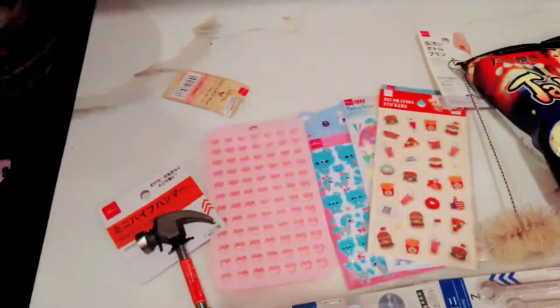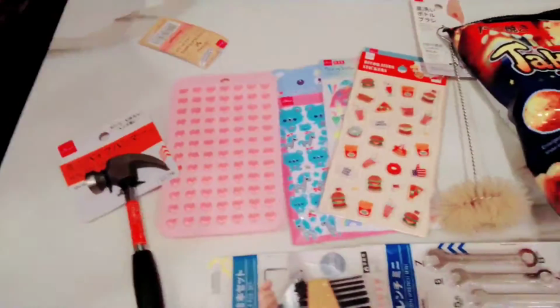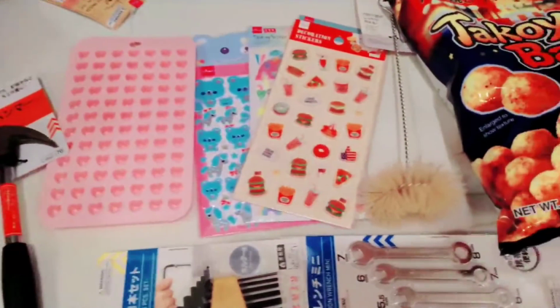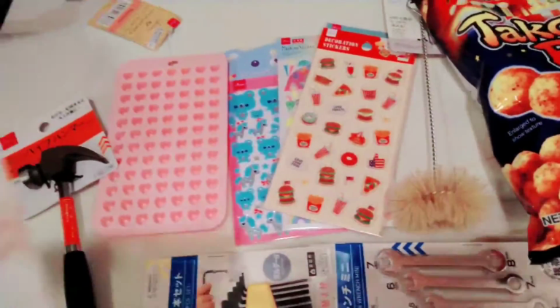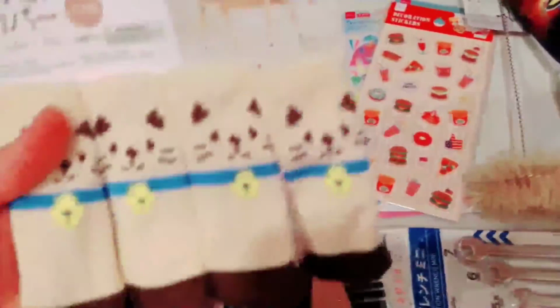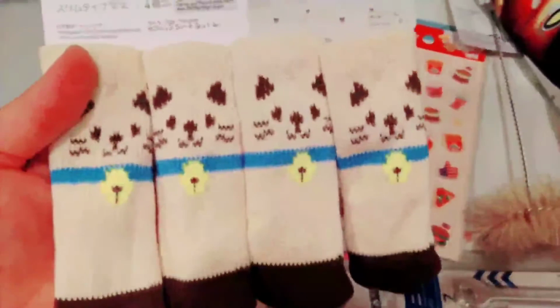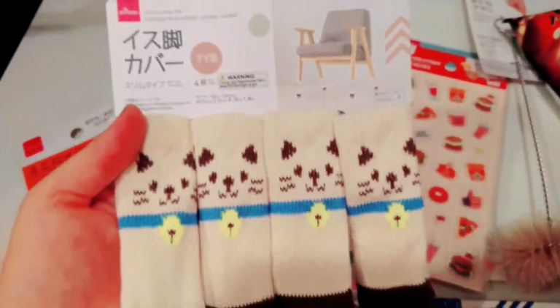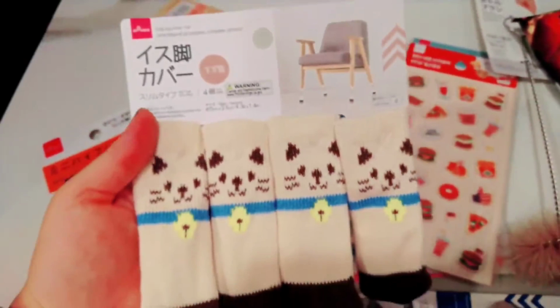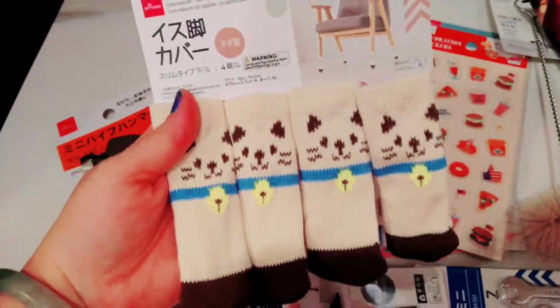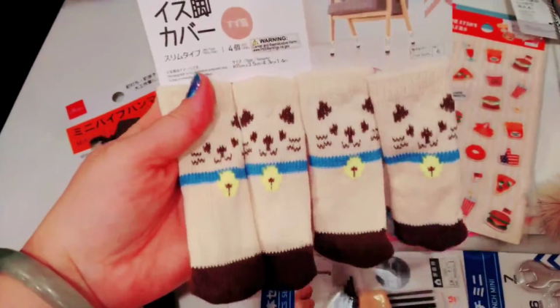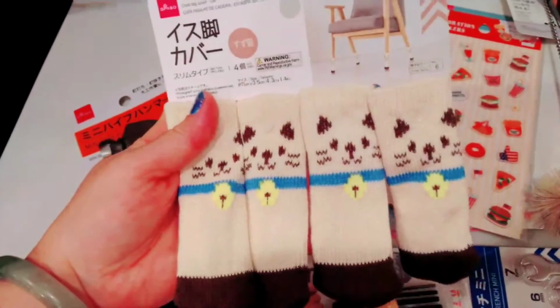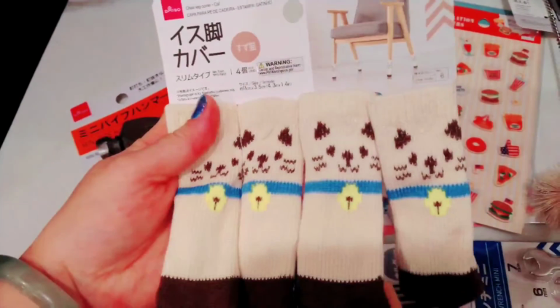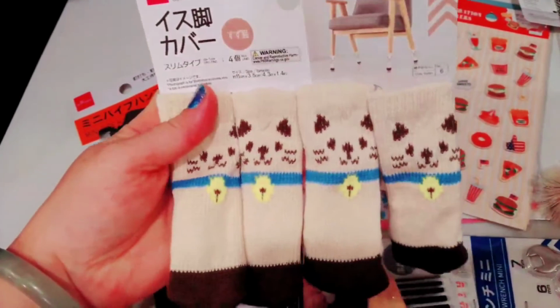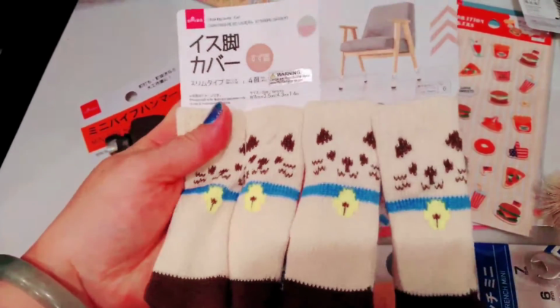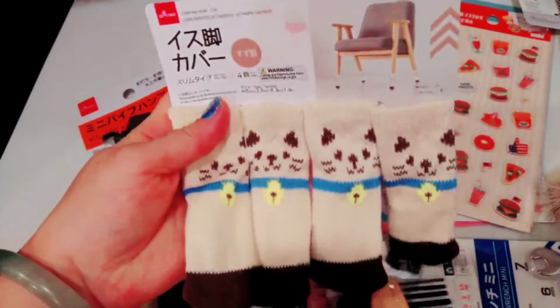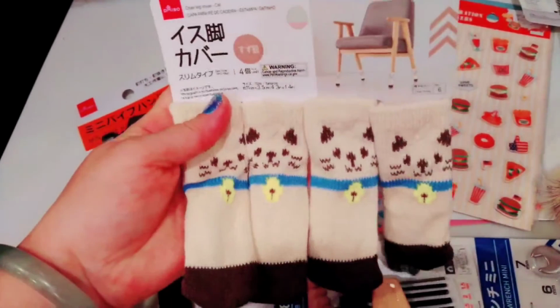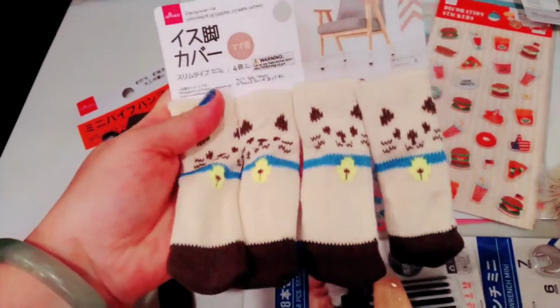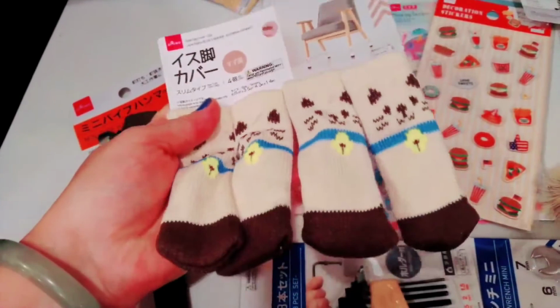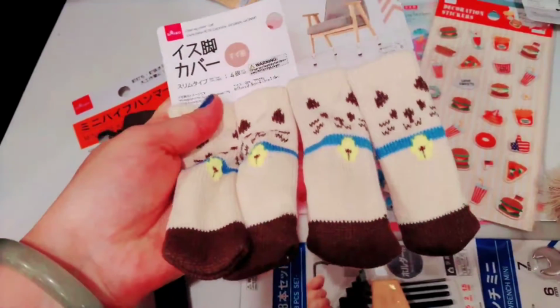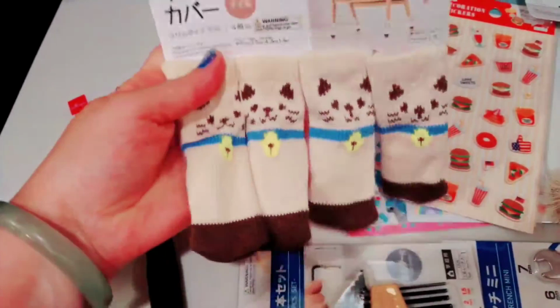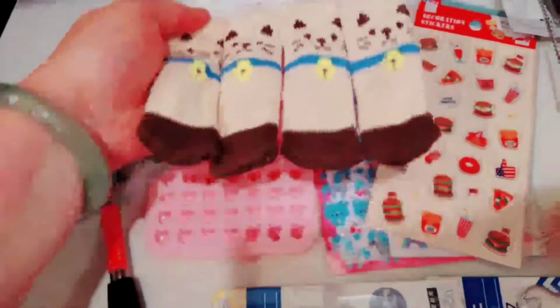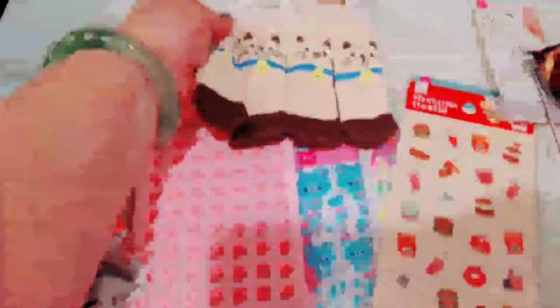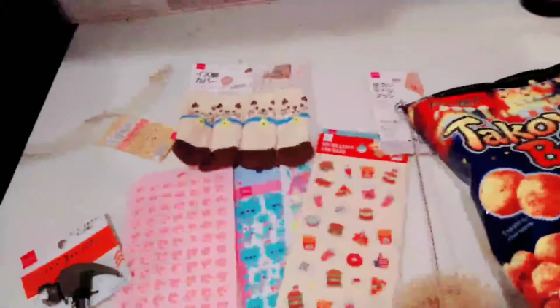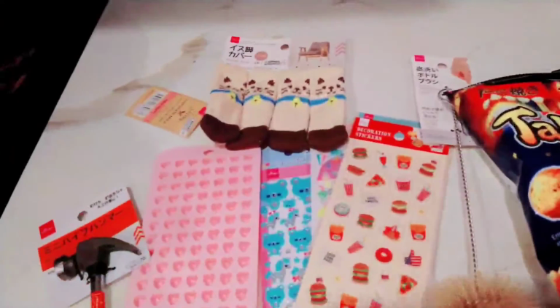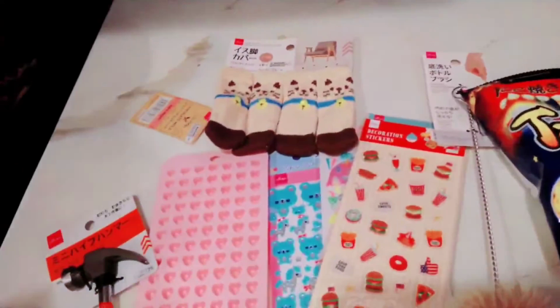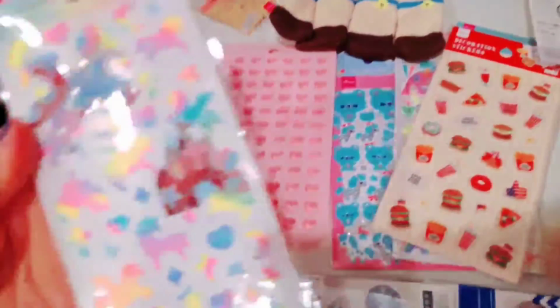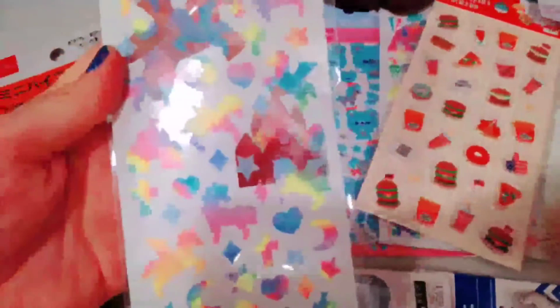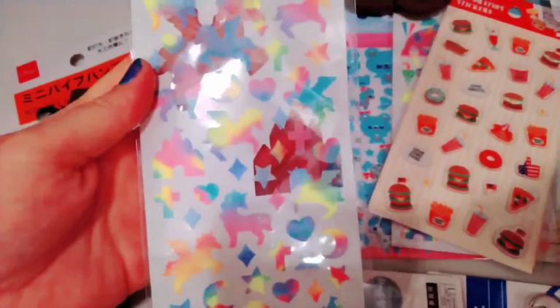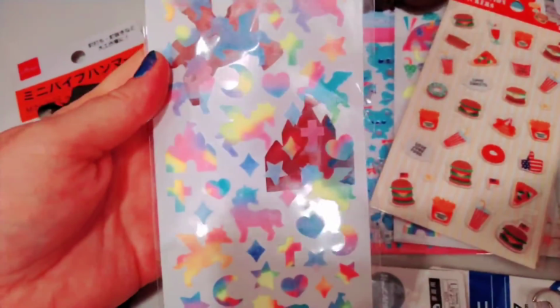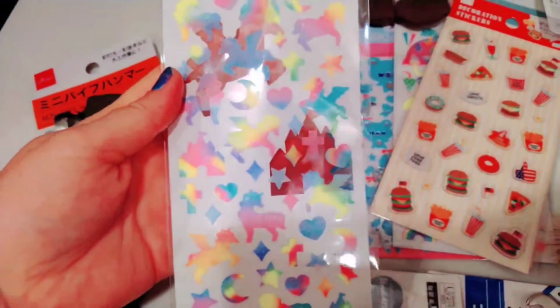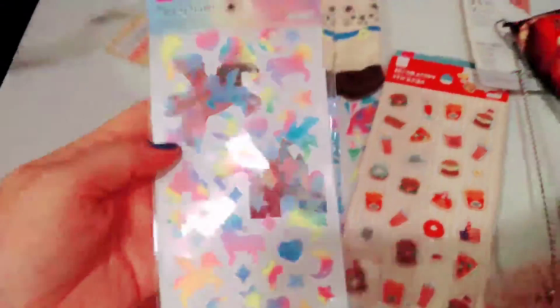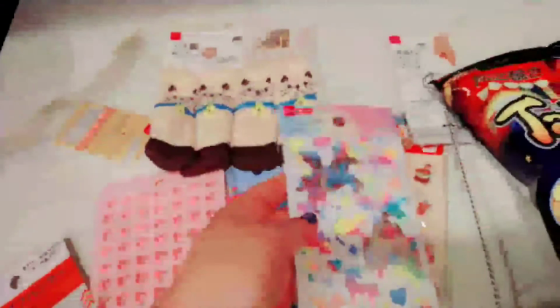My daughter got these adorable little chair covers, but she wants to put them on her cat's paws so the cat can have little cat socks. We also got more stickers — we got unicorn stickers!